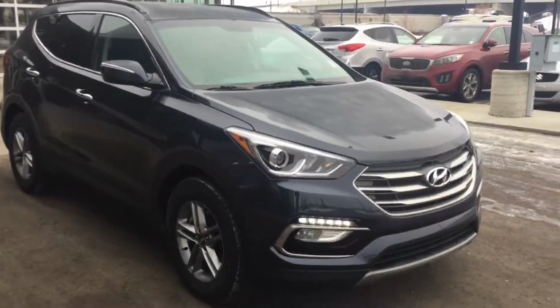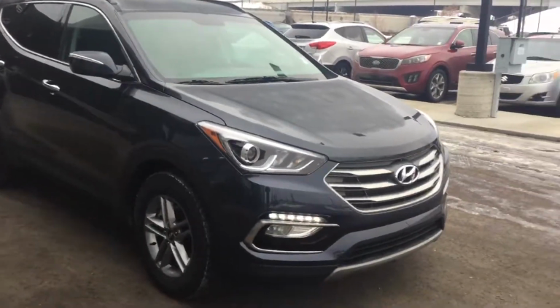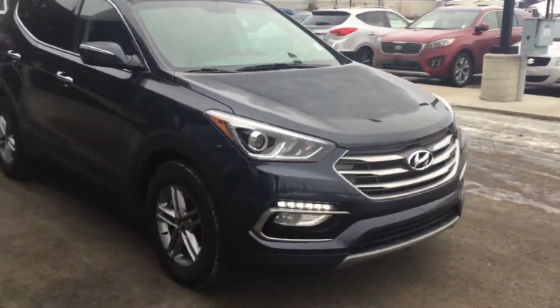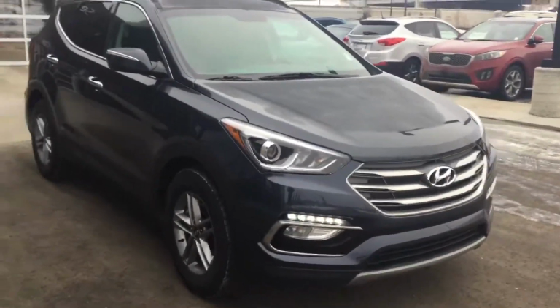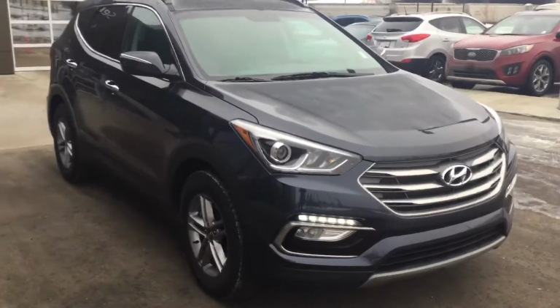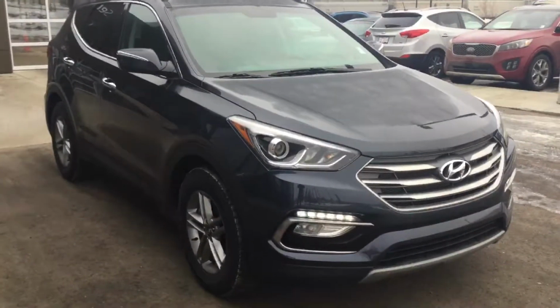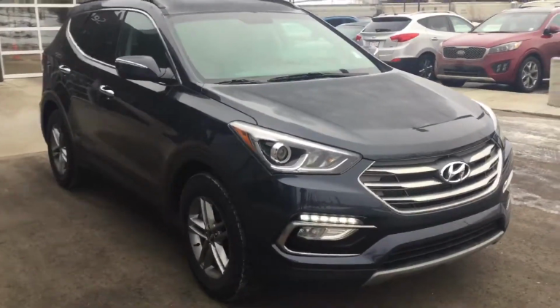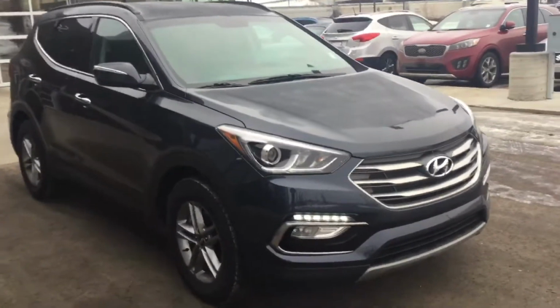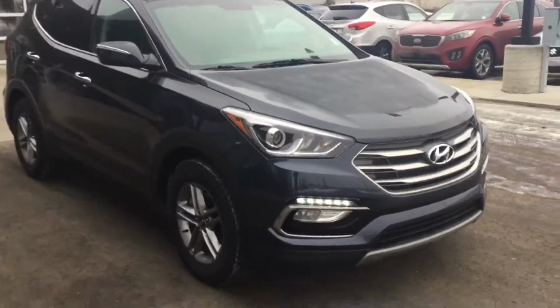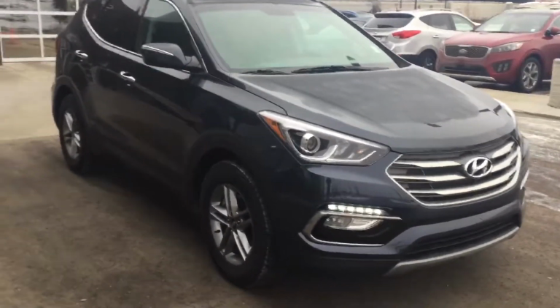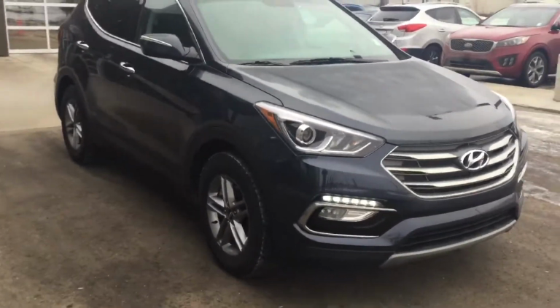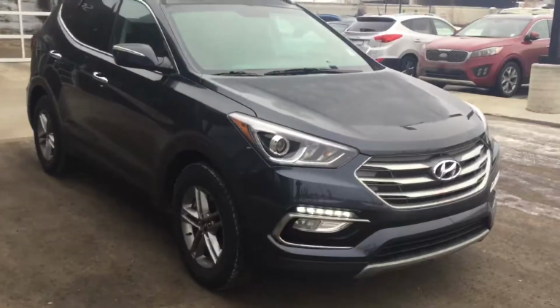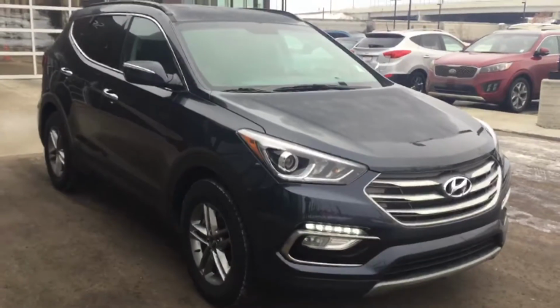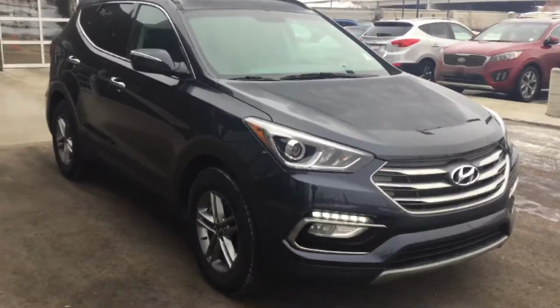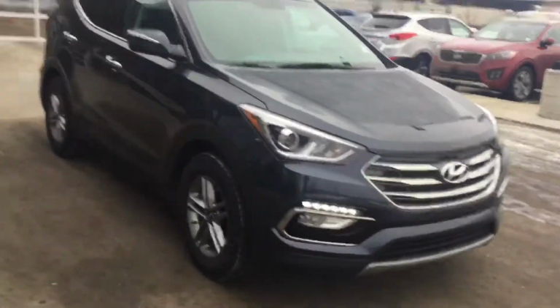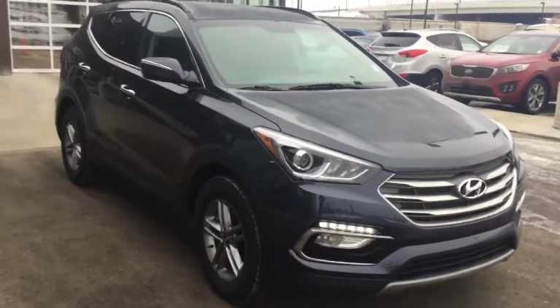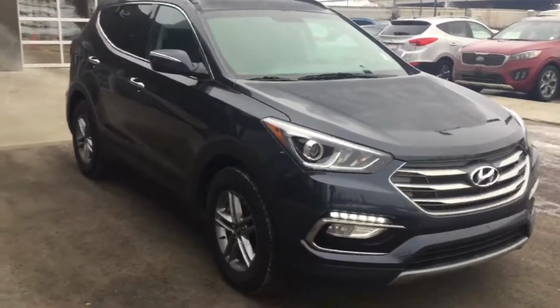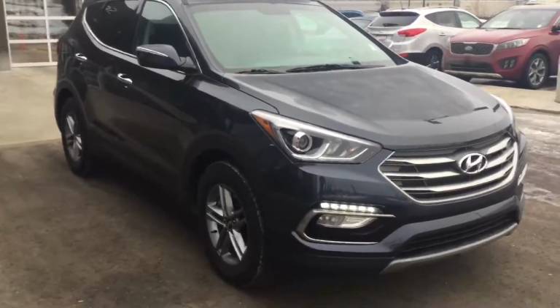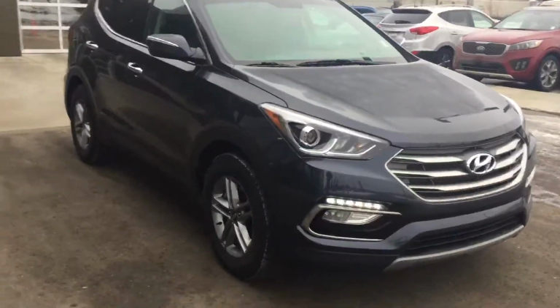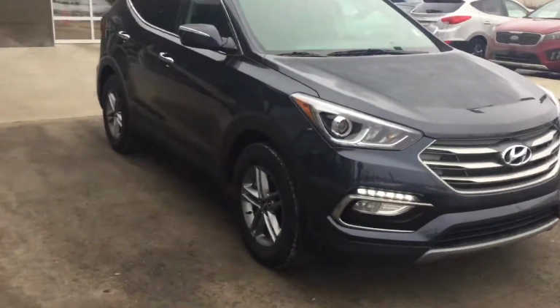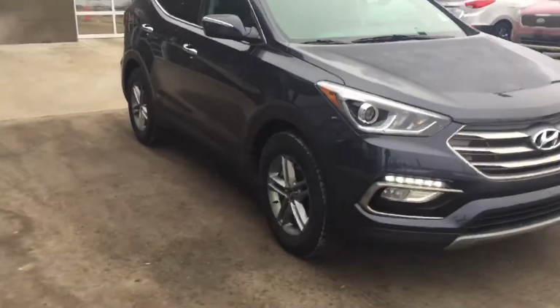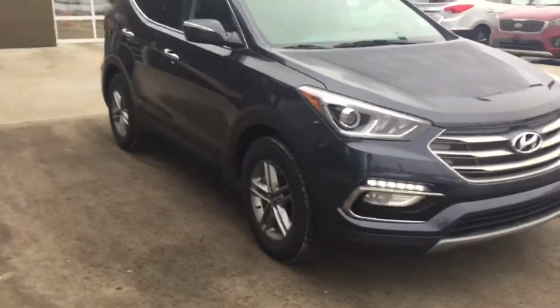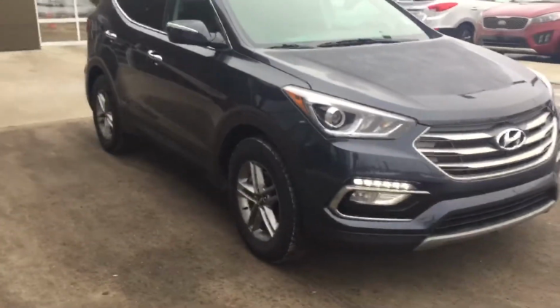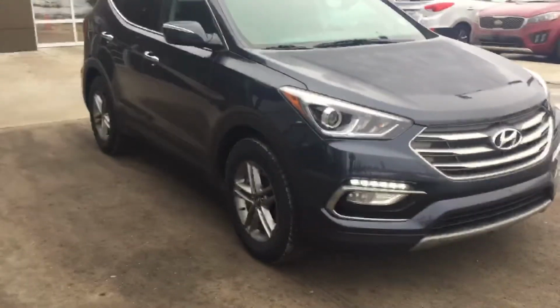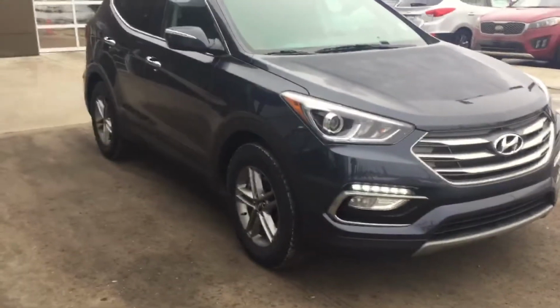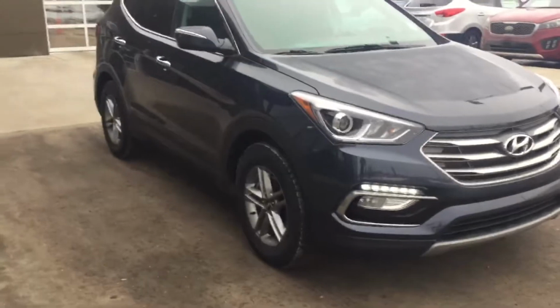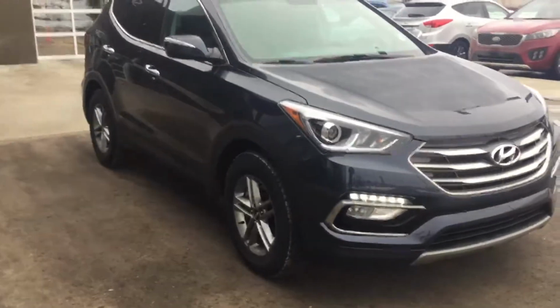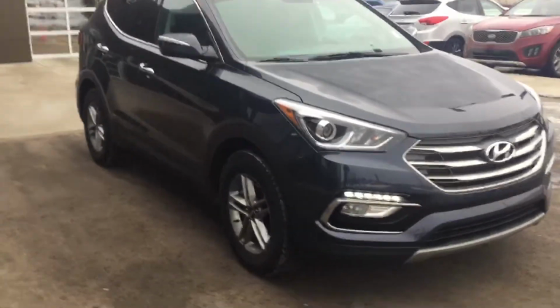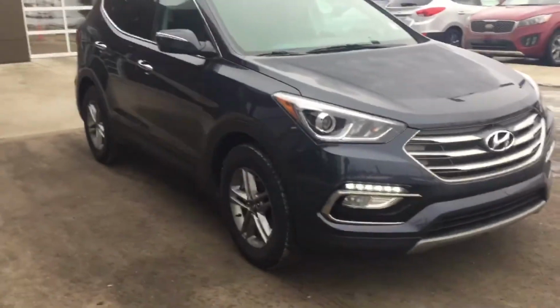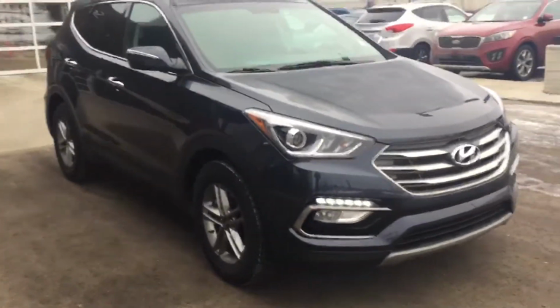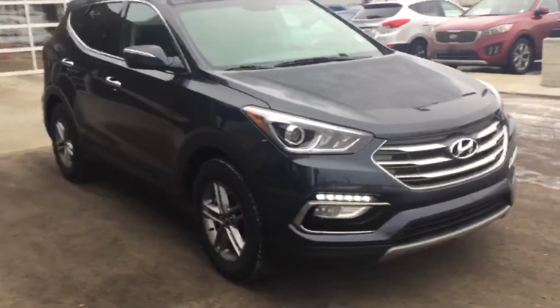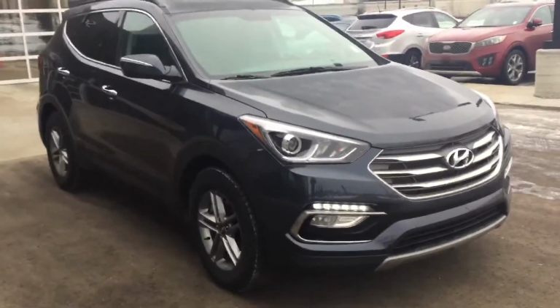Hey, this is Alex Arbic here from River City Hyundai. I just want to thank you for inquiring about our vehicle here, and I wanted to give you a quick tour, show you all the features and all that good stuff so that you can get a general idea of the vehicle before you stop in. So let's just get started.